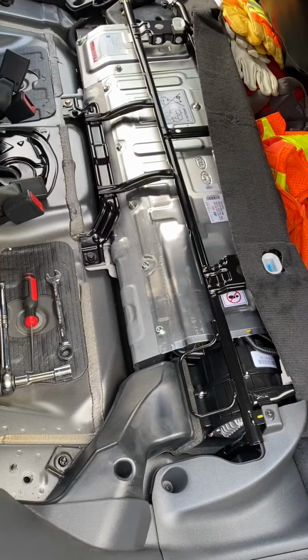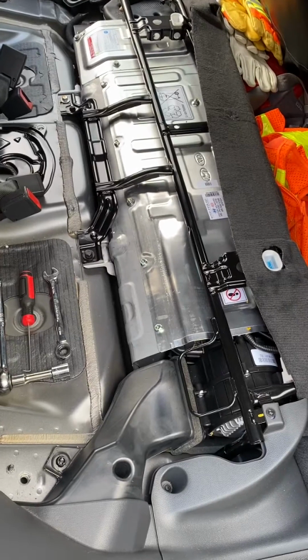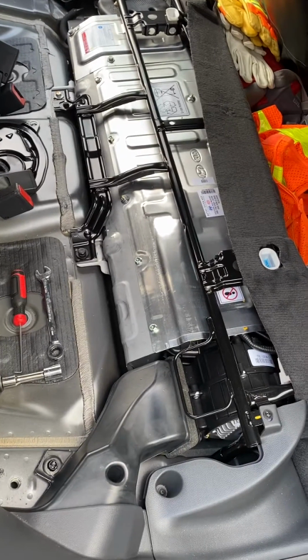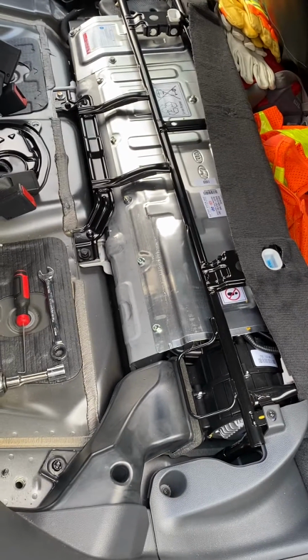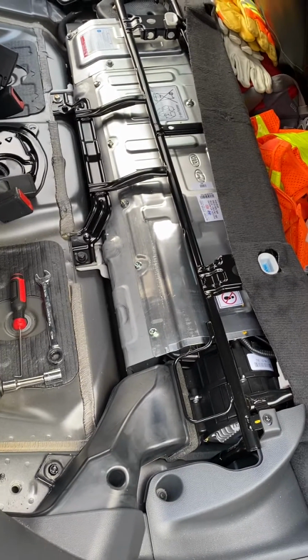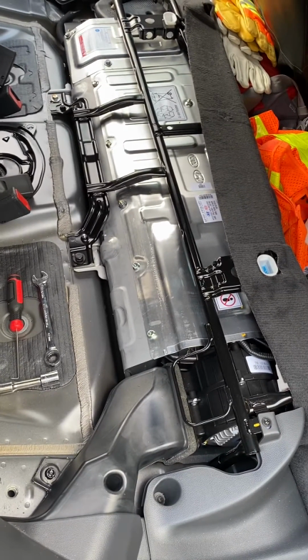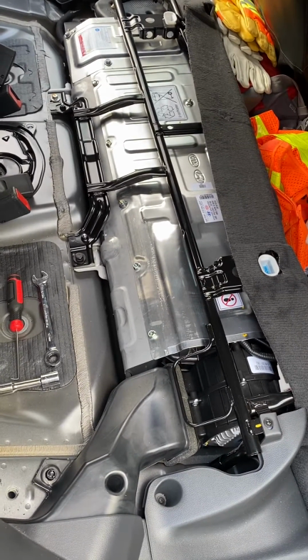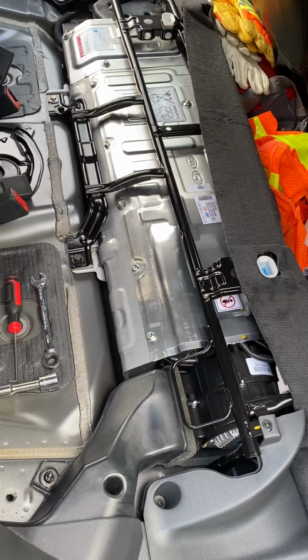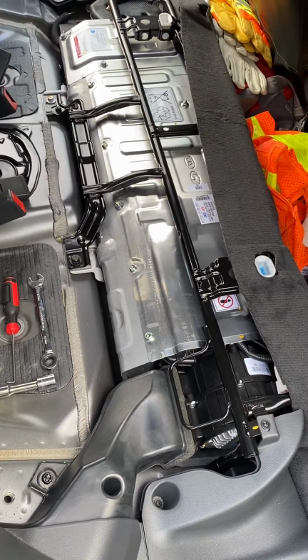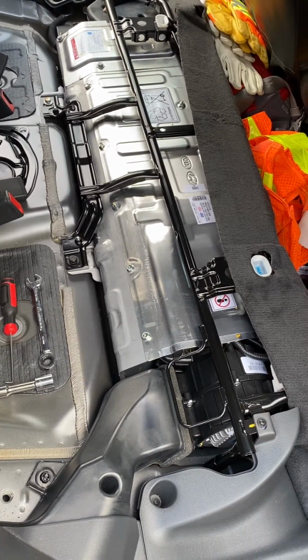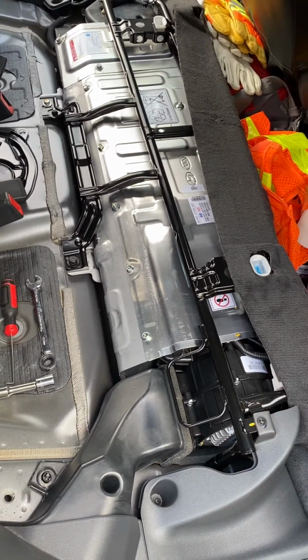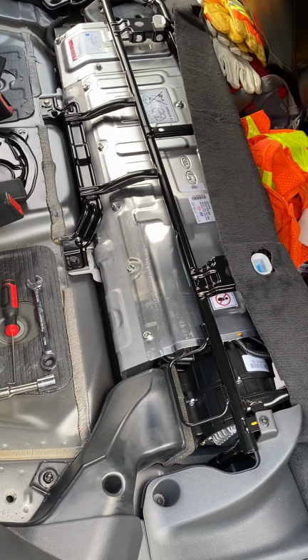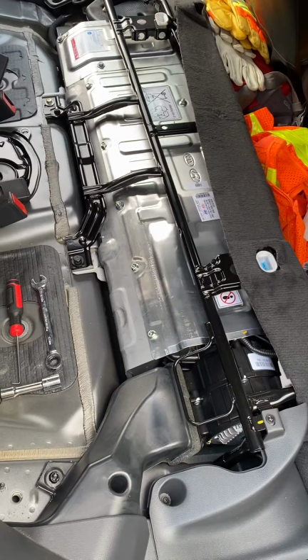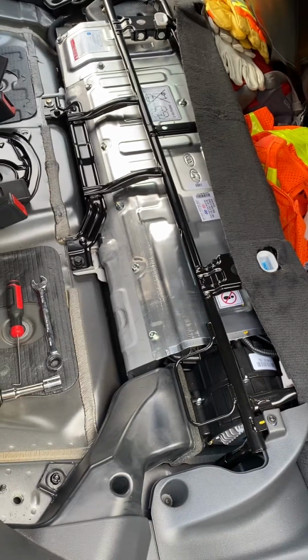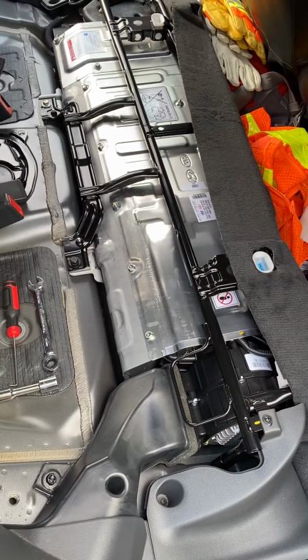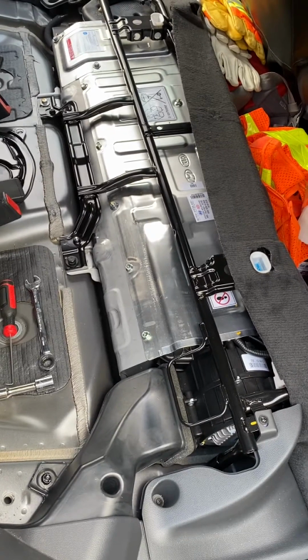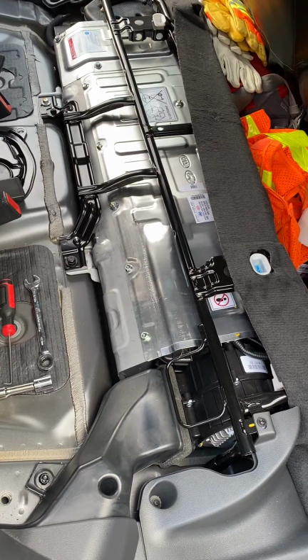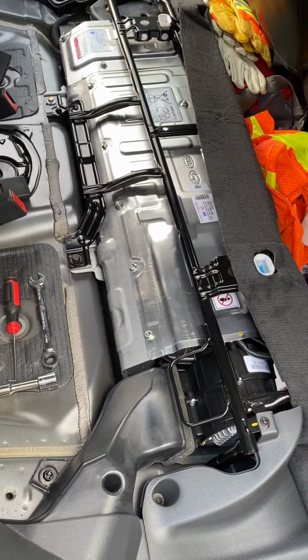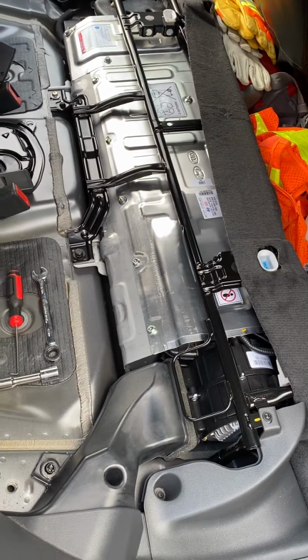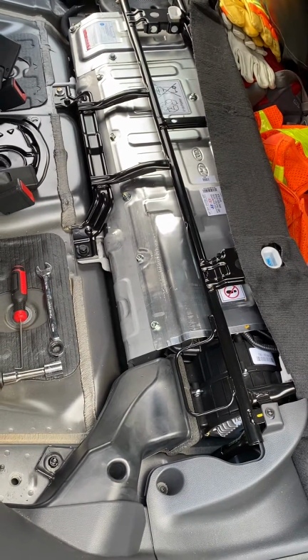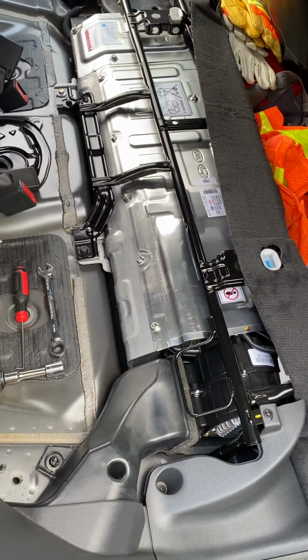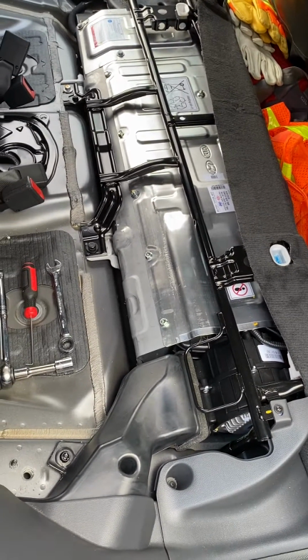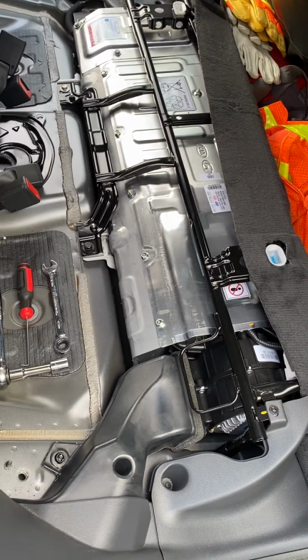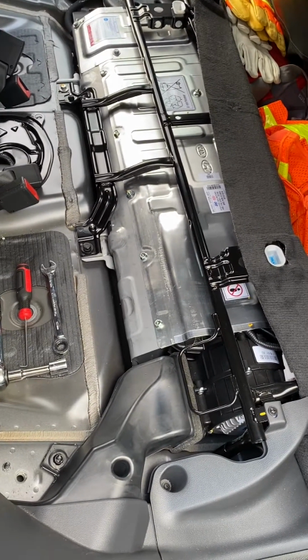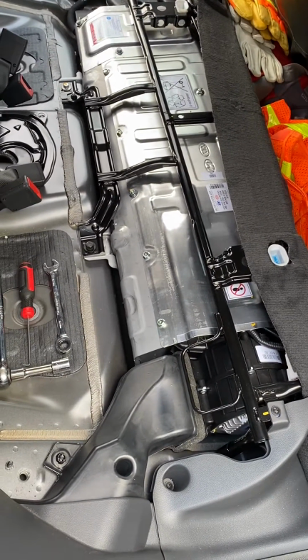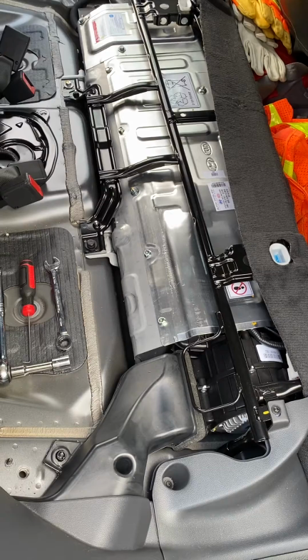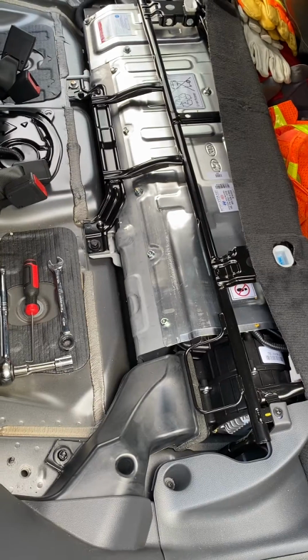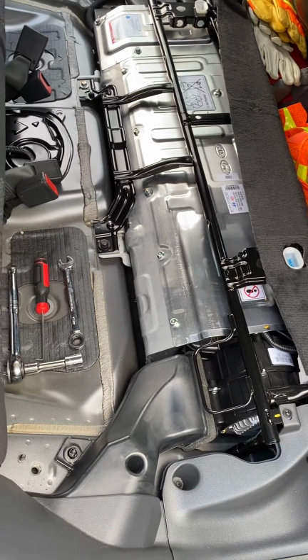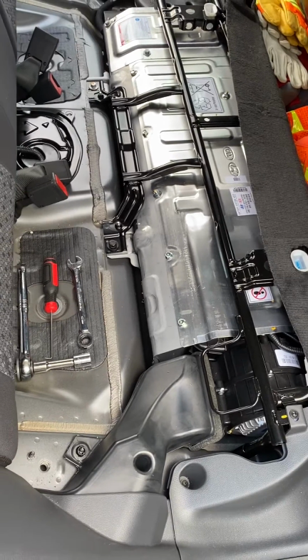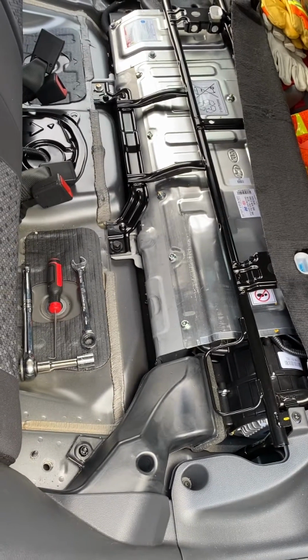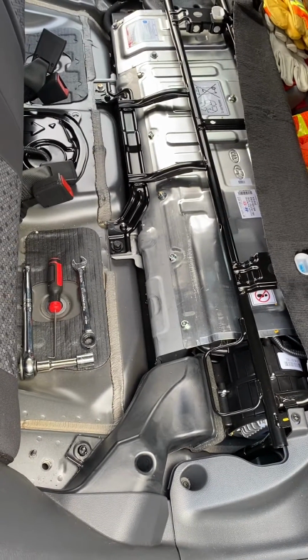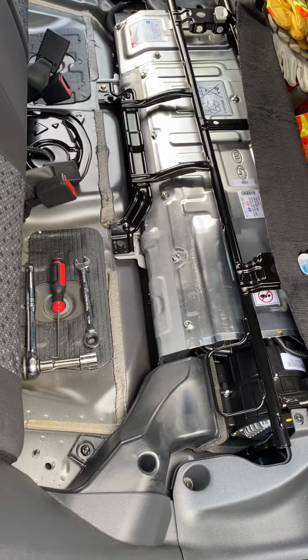Hey, Rich here. This video is about disconnecting the safety switch for the high voltage battery, and also servicing the fan for the high voltage battery, as well as removal of the rear seat.